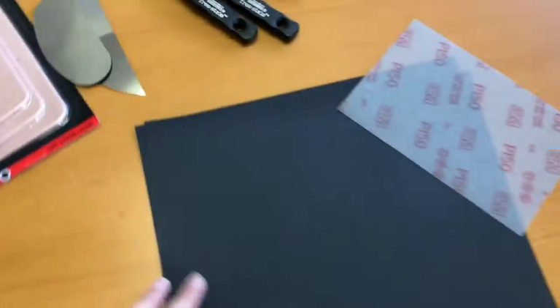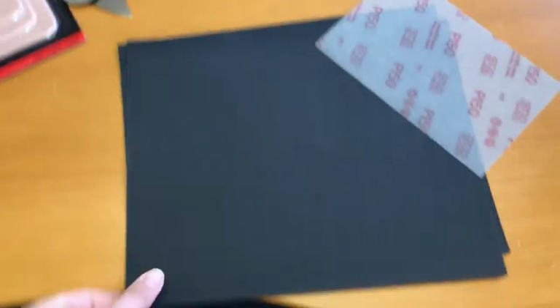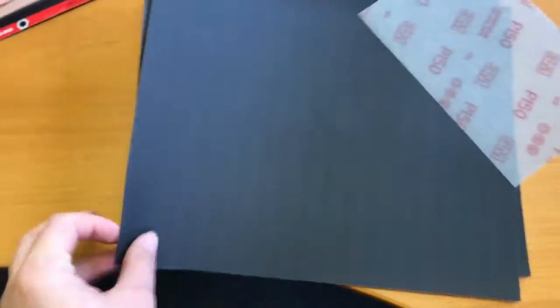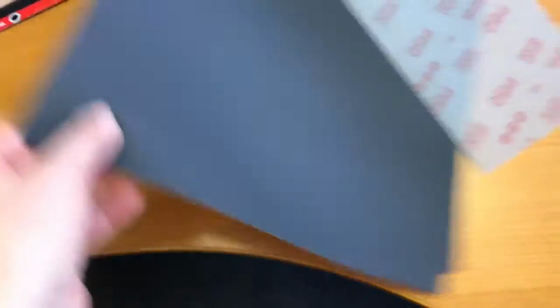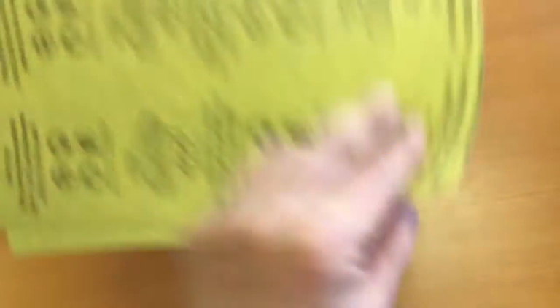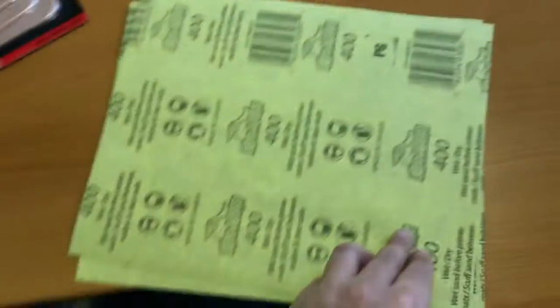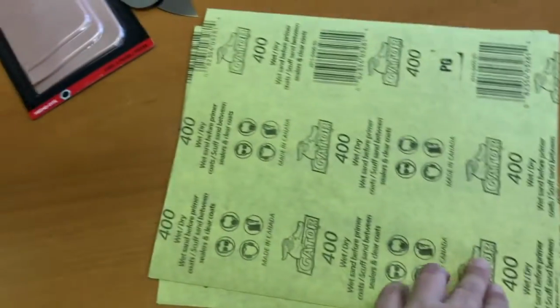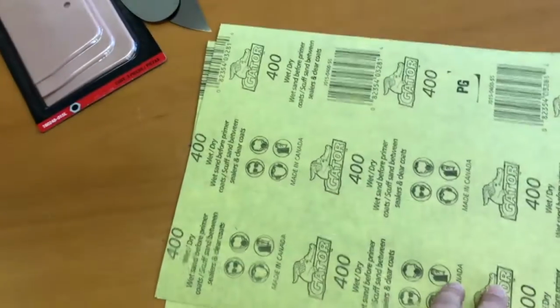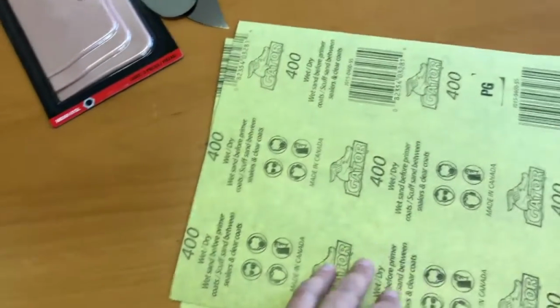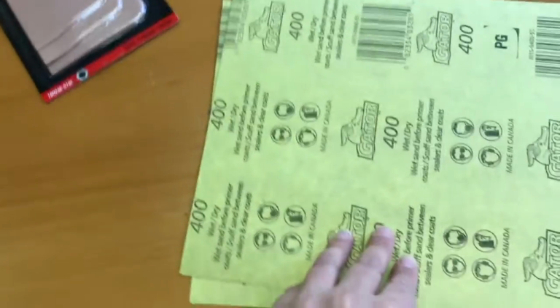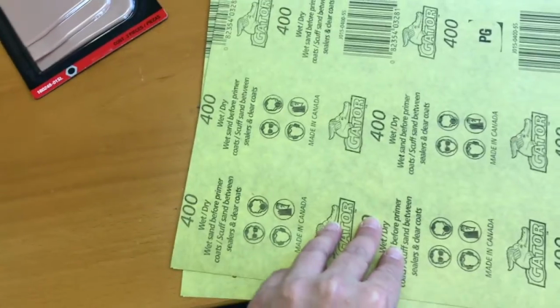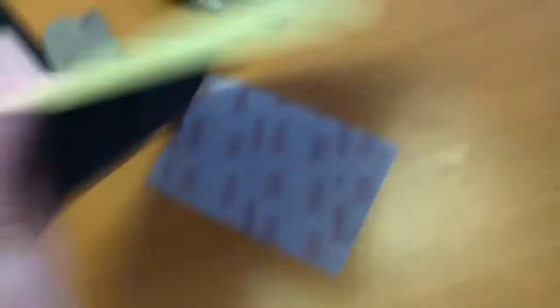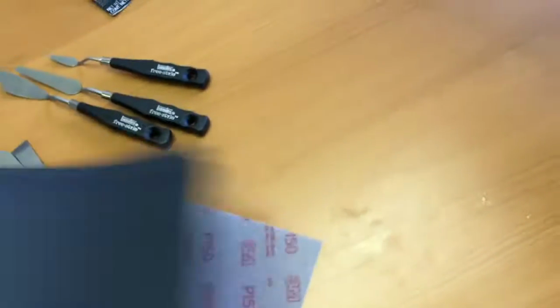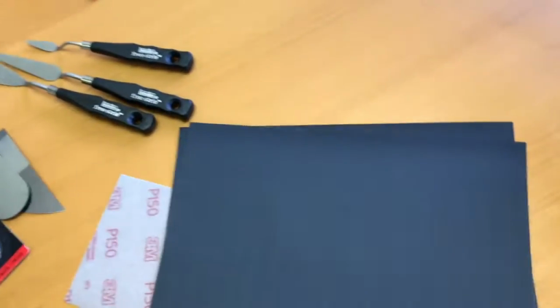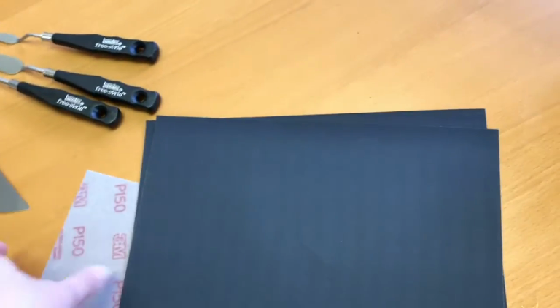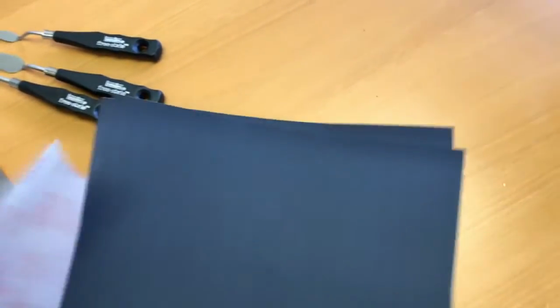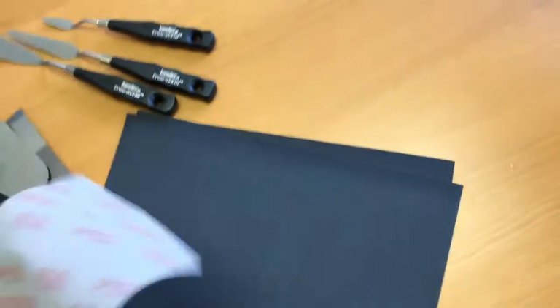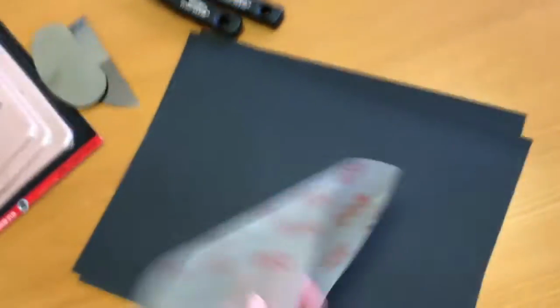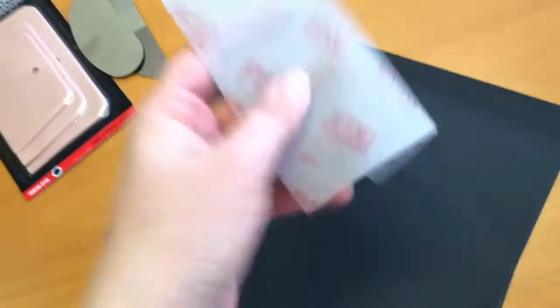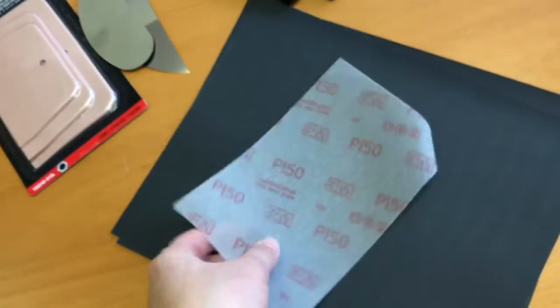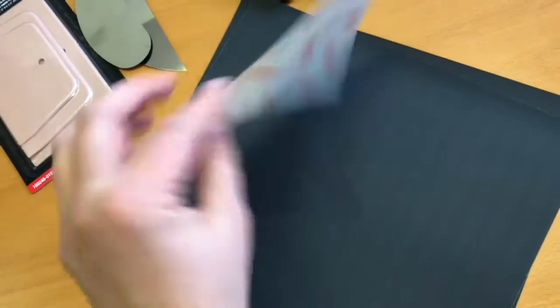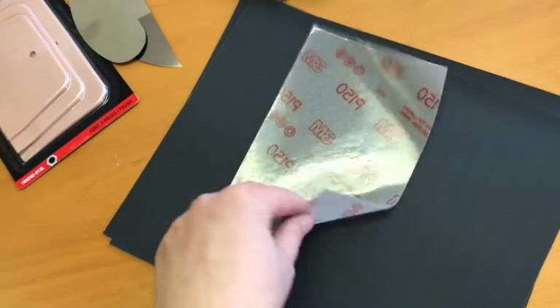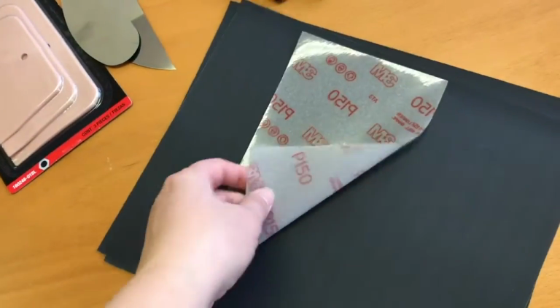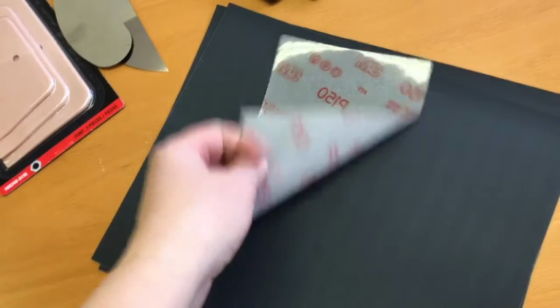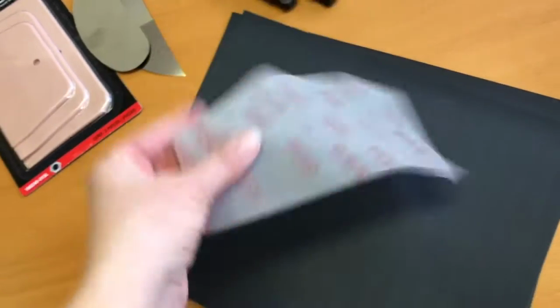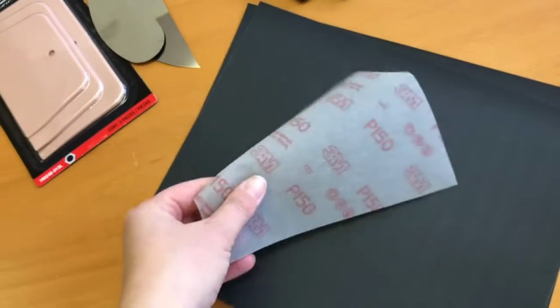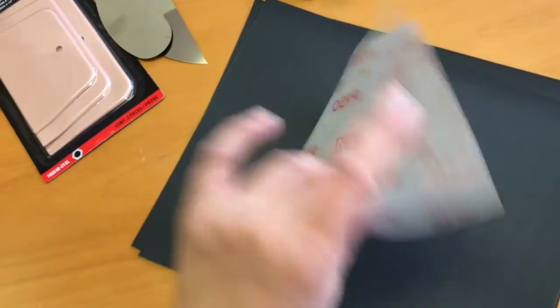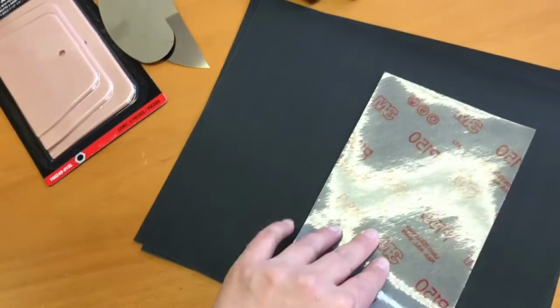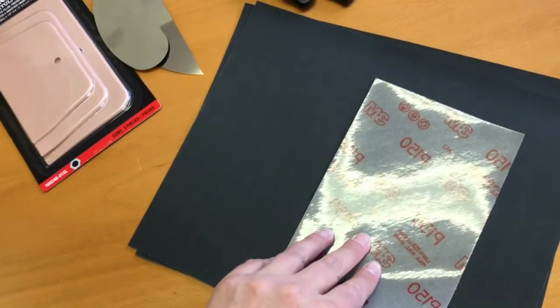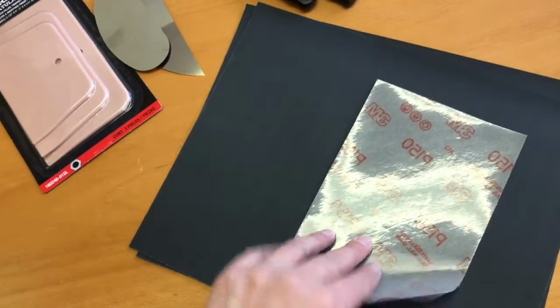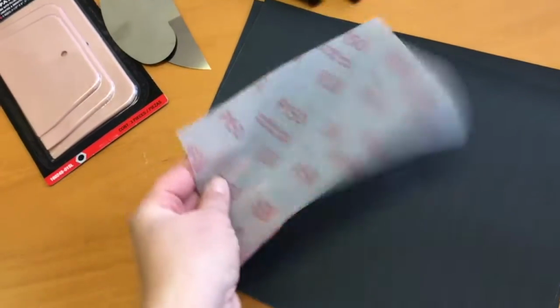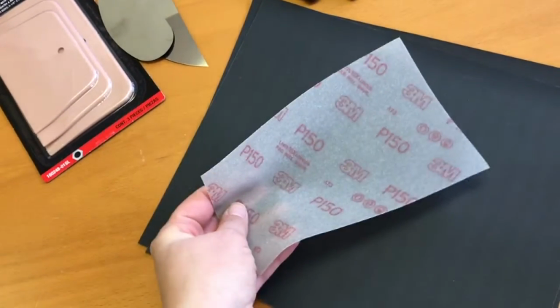Finally, we have some 400 grit sandpaper — this happens to be wet/dry — and then there's this new kind of flexible sandpaper which for some parts of your model finishing will be very useful.